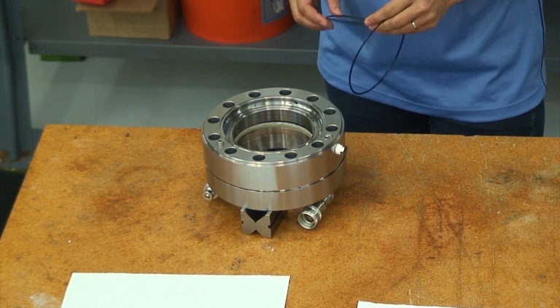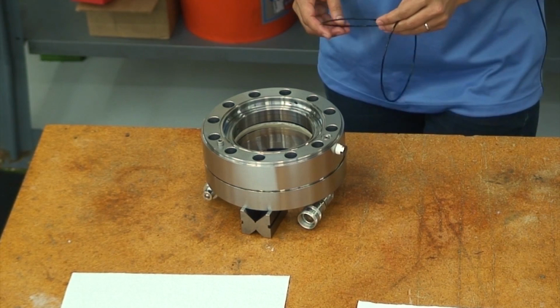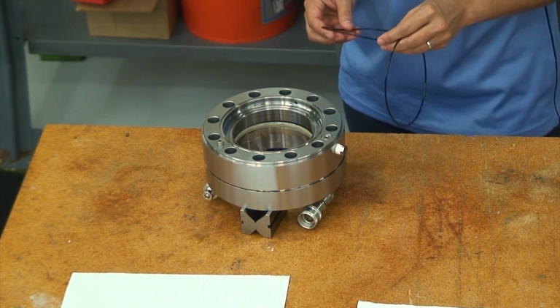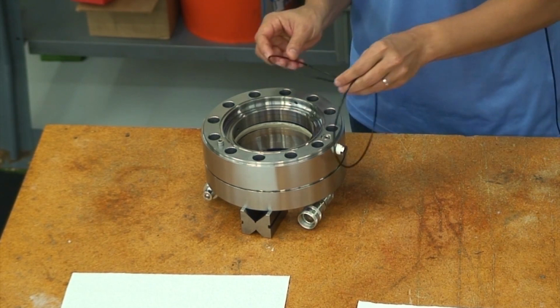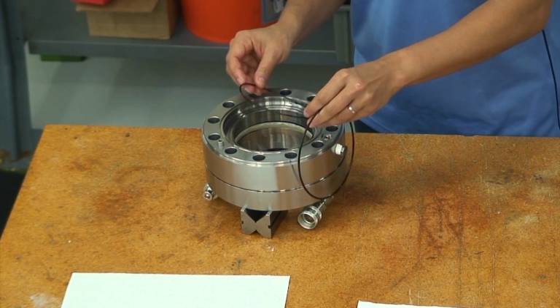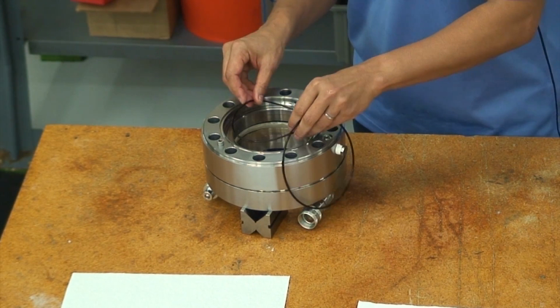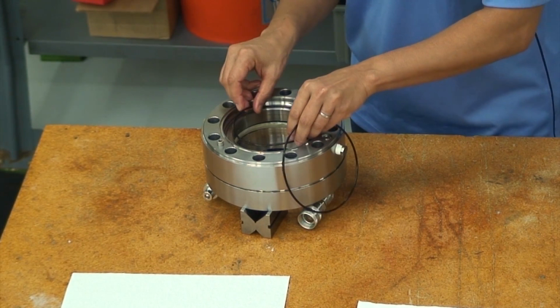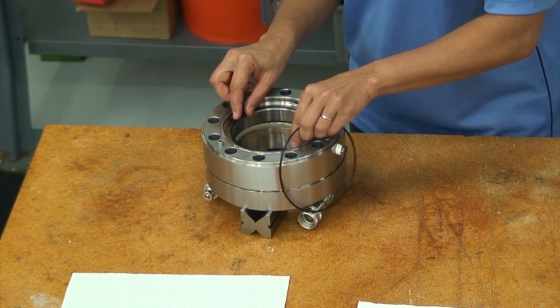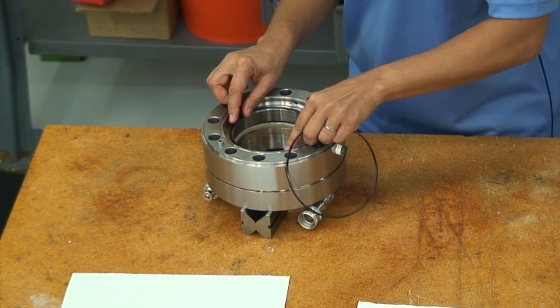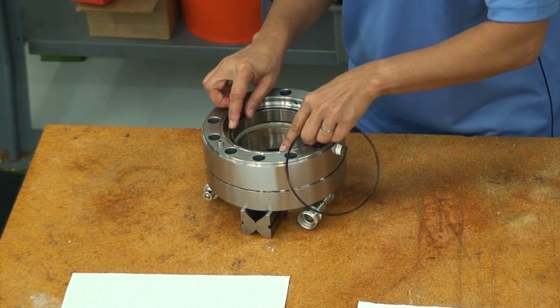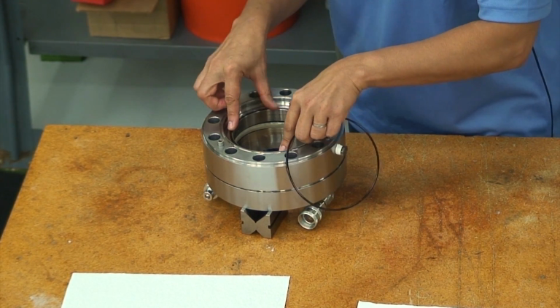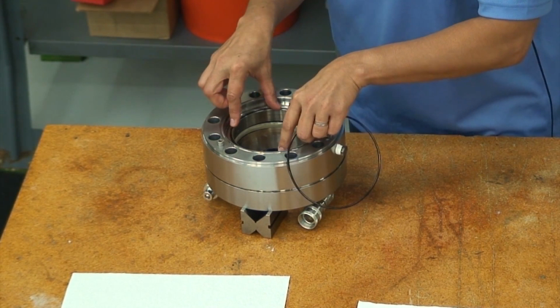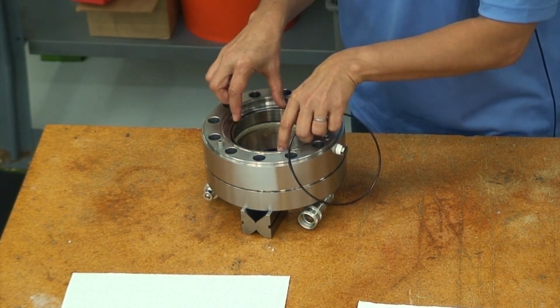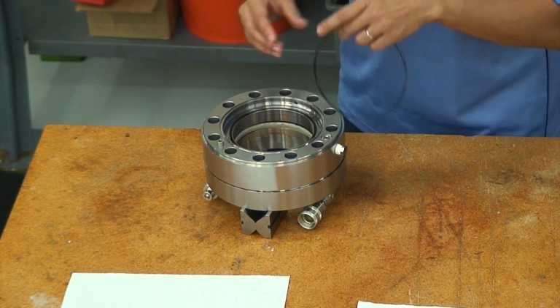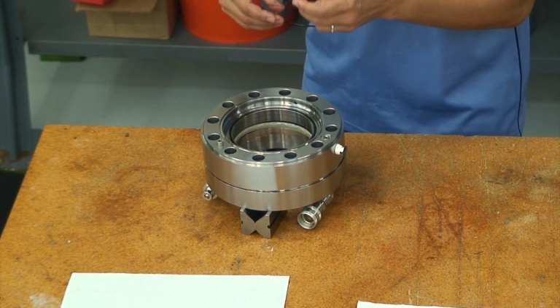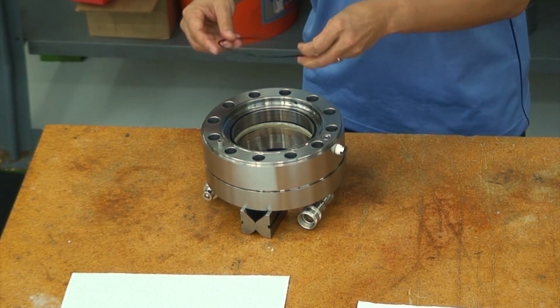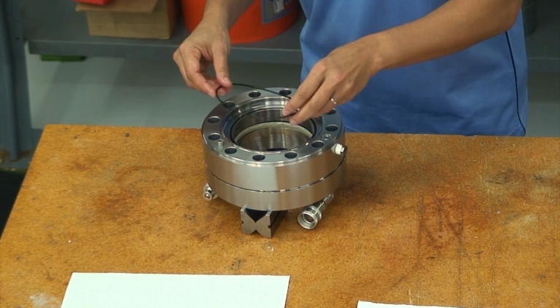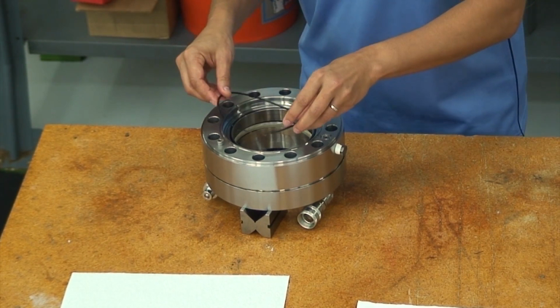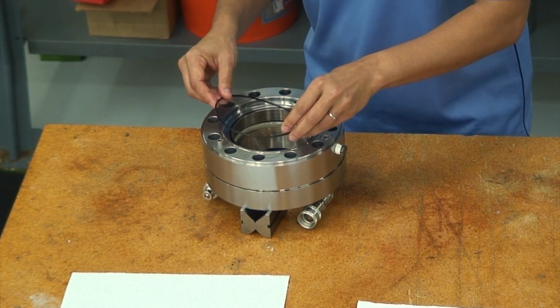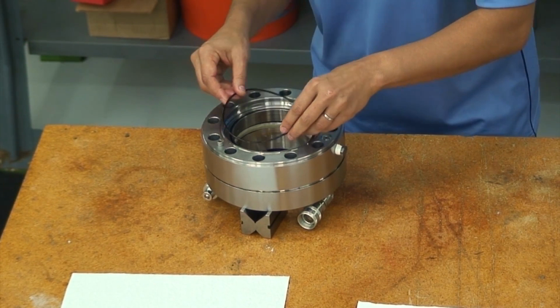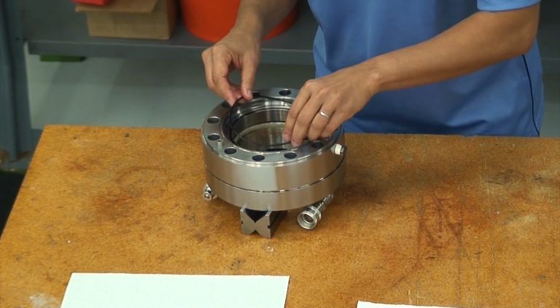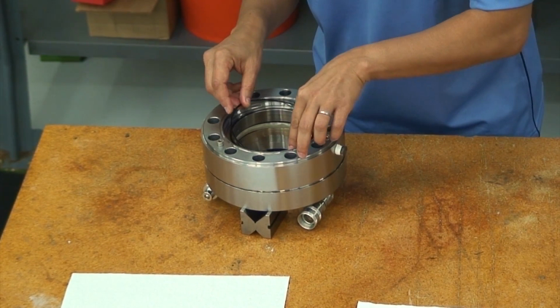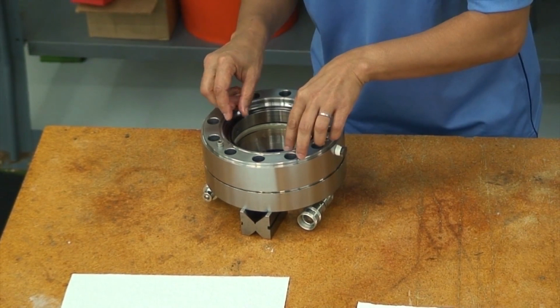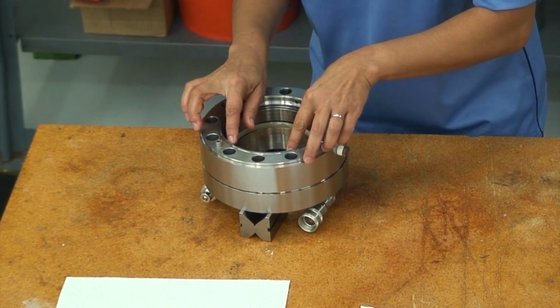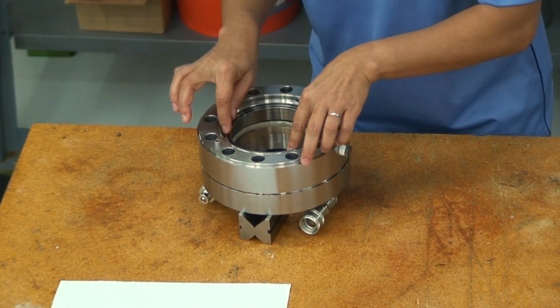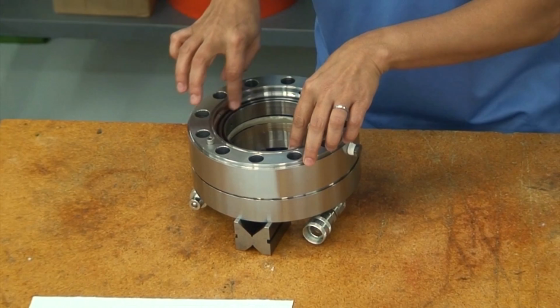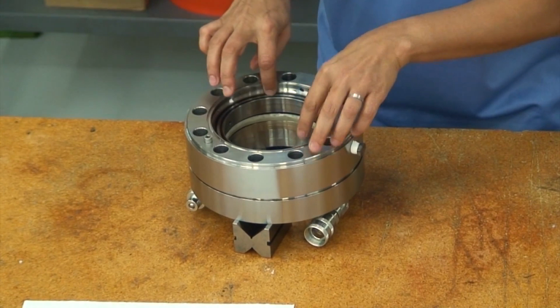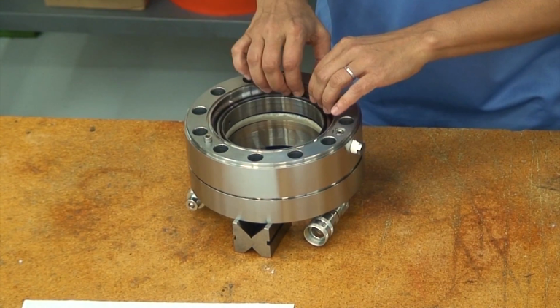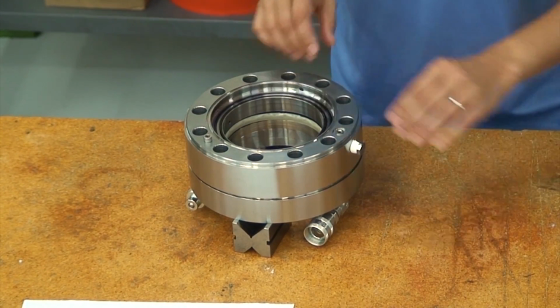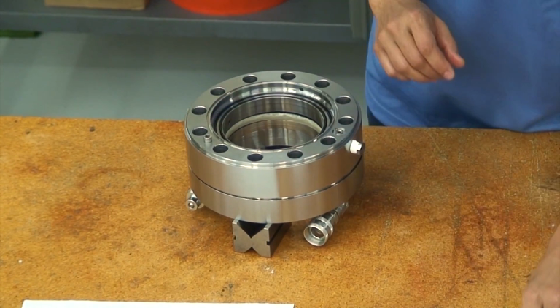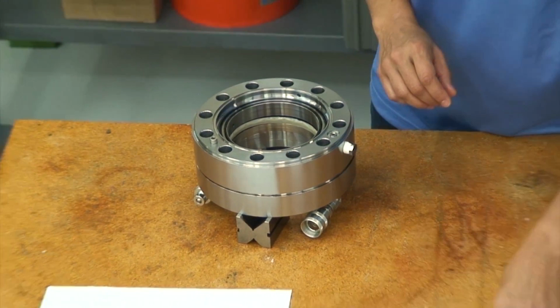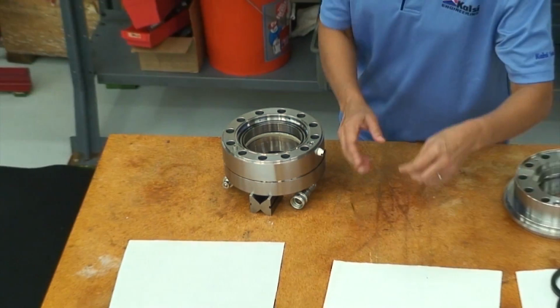As with the second stage housing, this first stage housing also incorporates O-rings and a backup ring. As with the second stage housing, a pair of O-rings defines a force balancing area on the first stage backup ring.